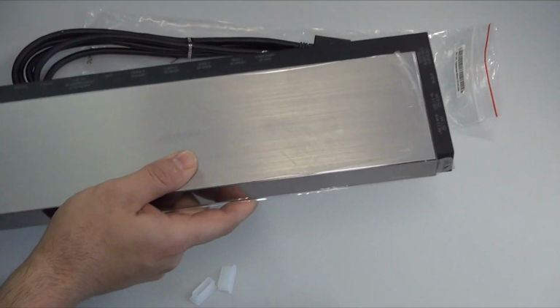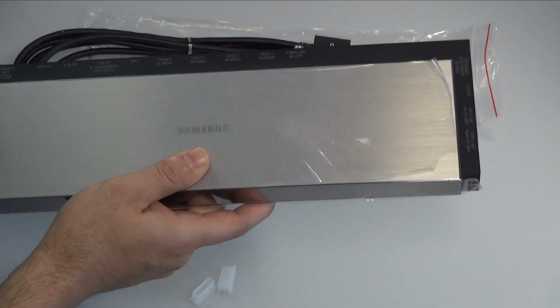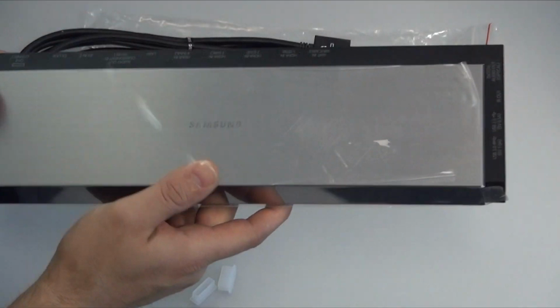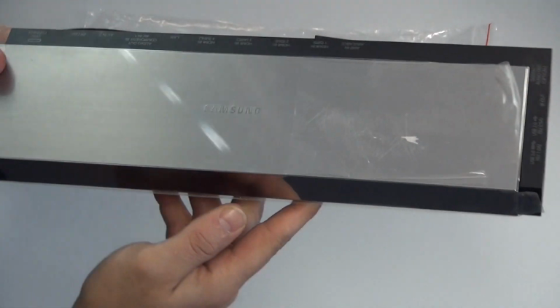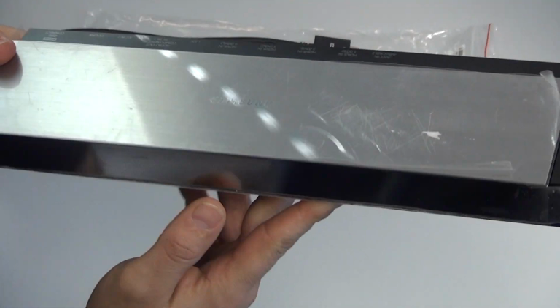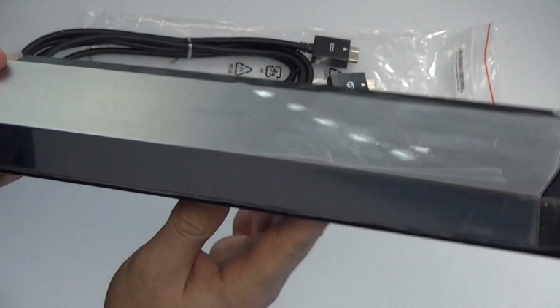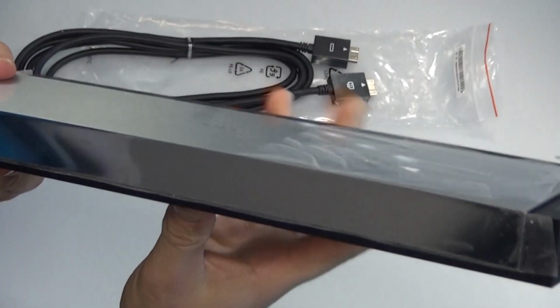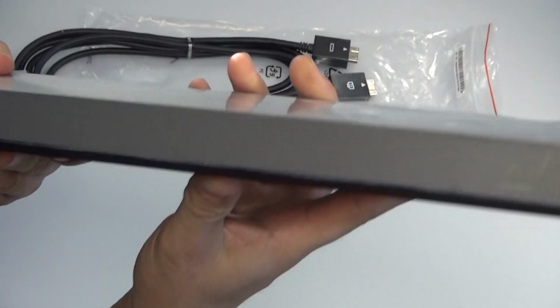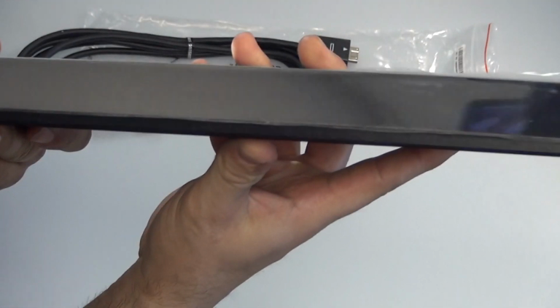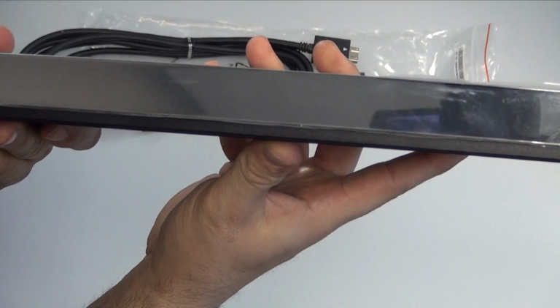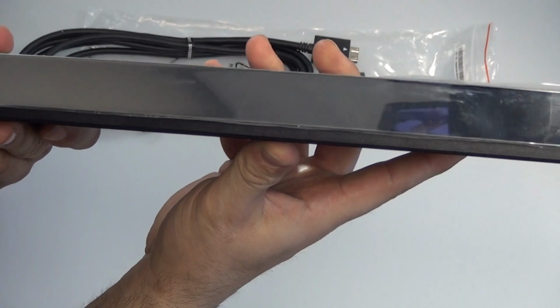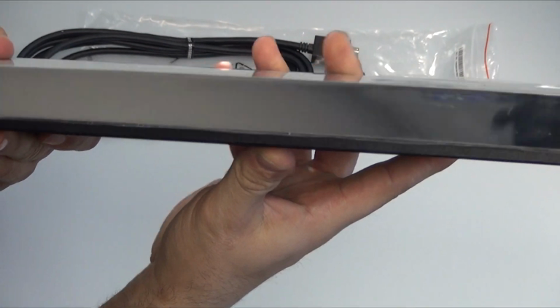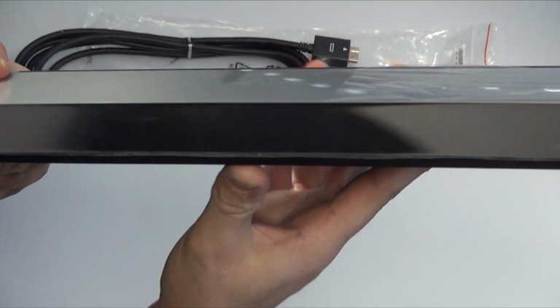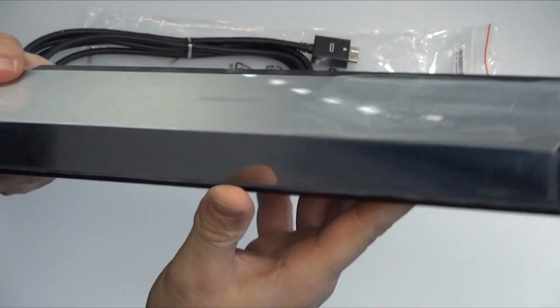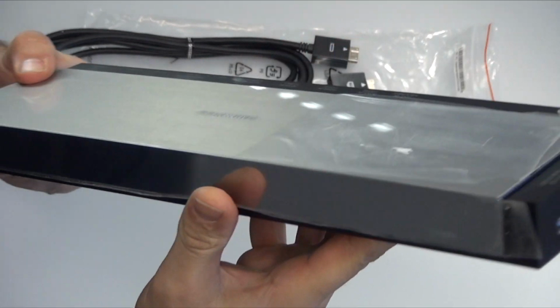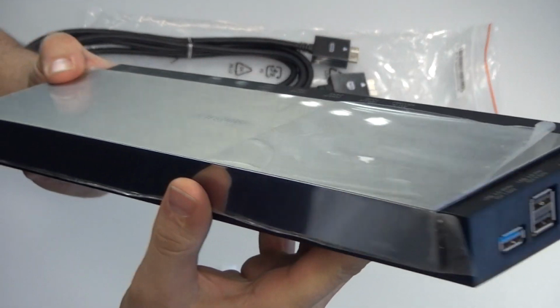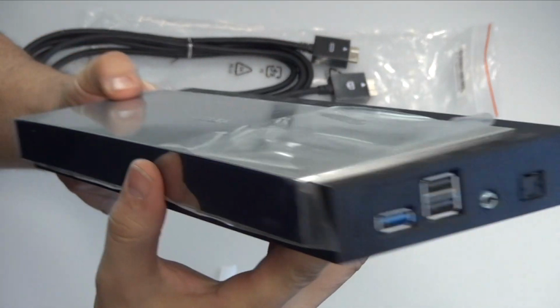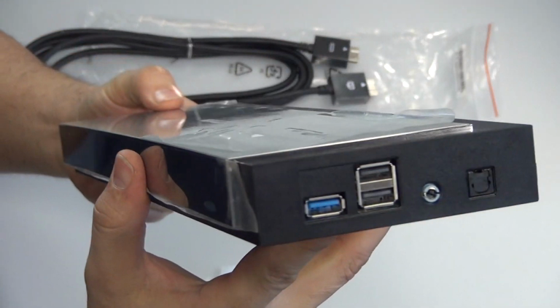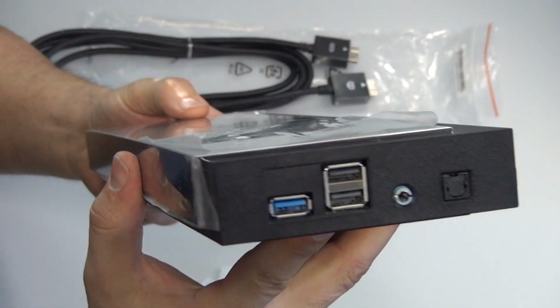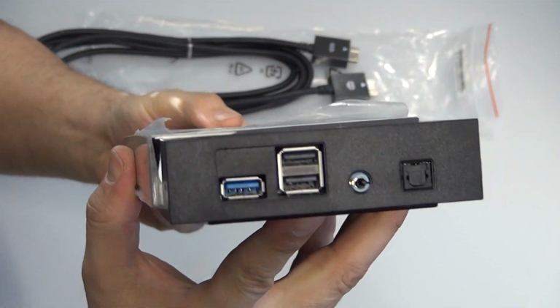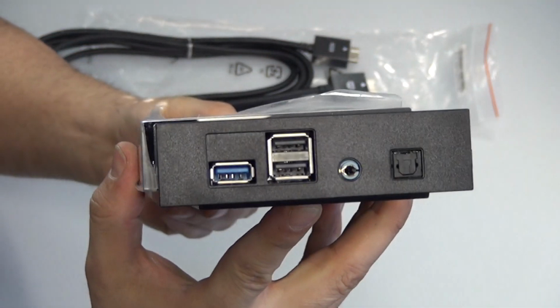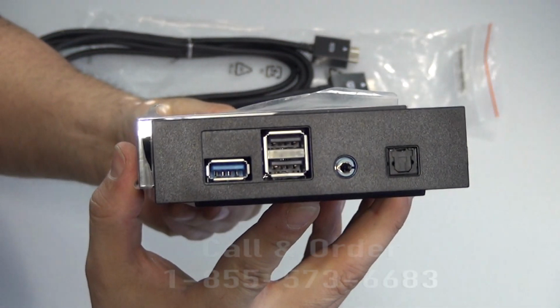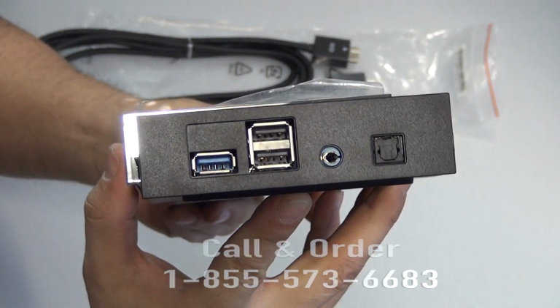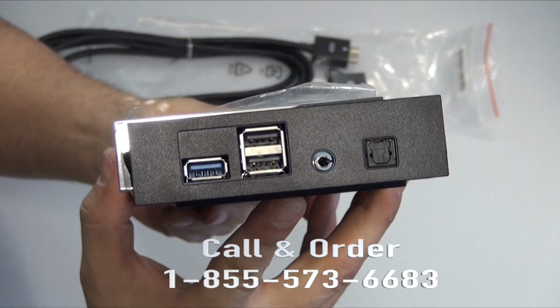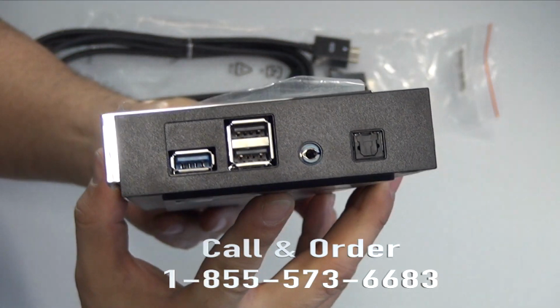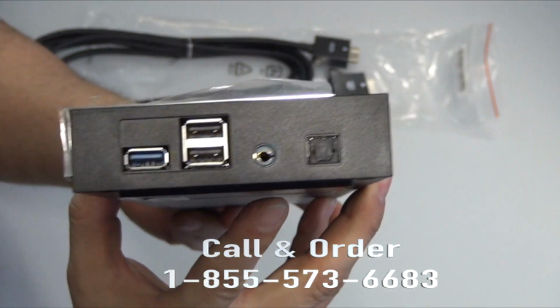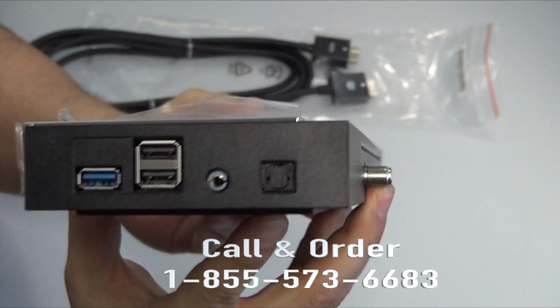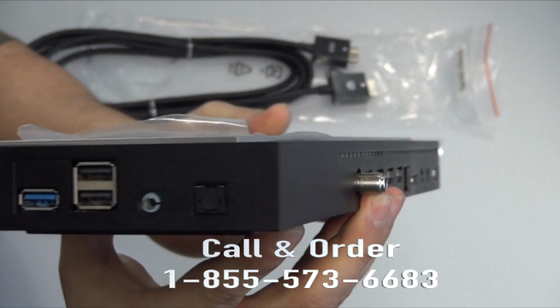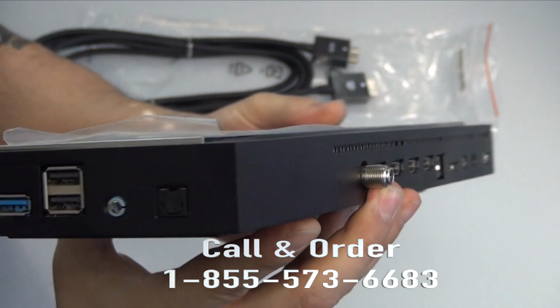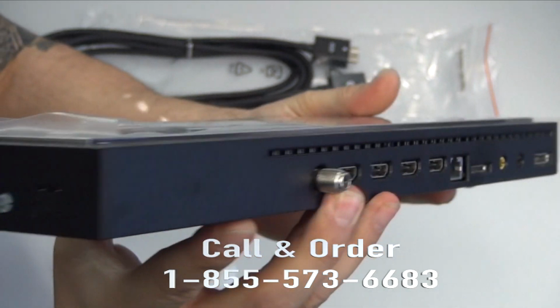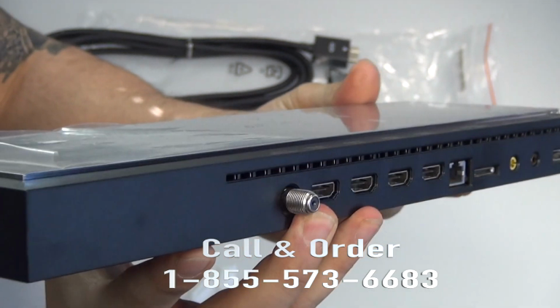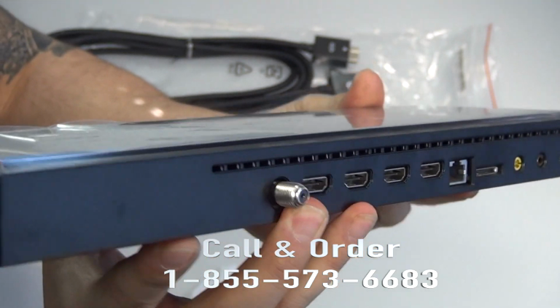It also will have the USB 3.0 port, a USB 2.0 port, an IR out, and an audio digital optical port.